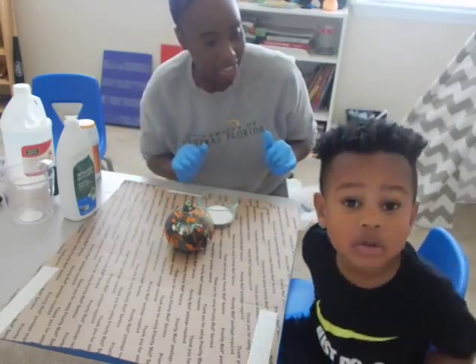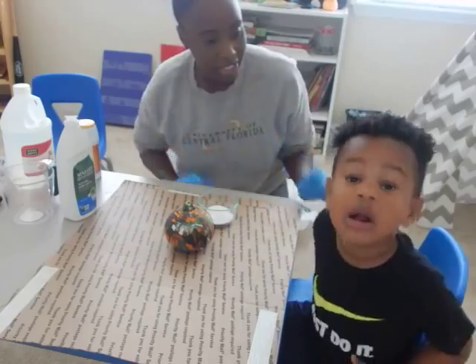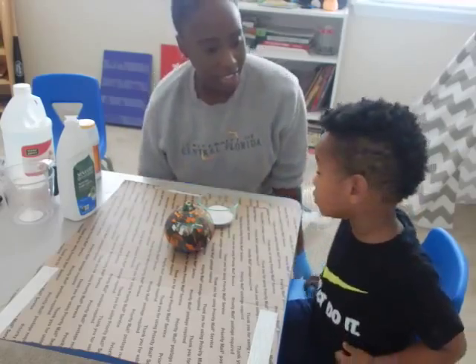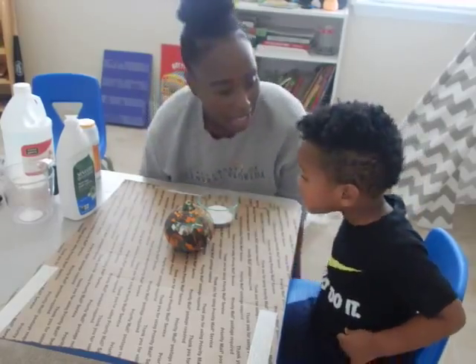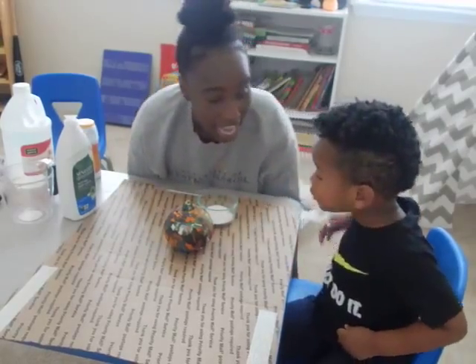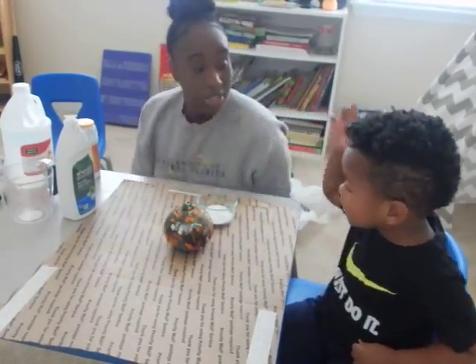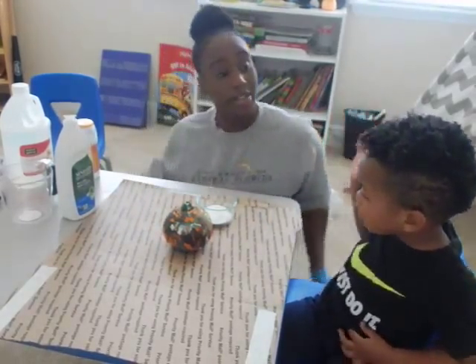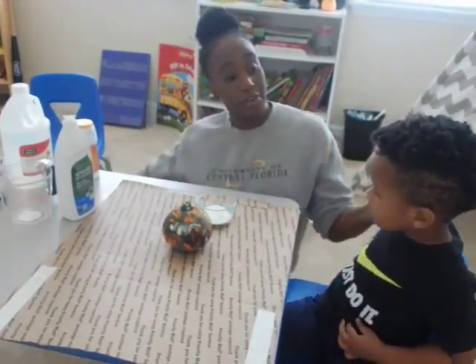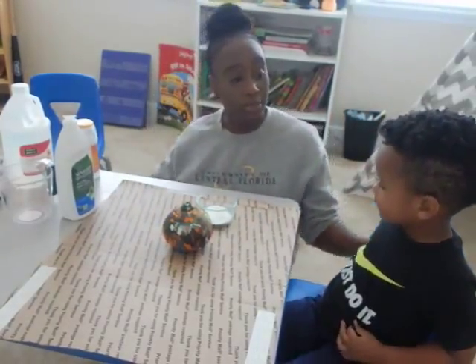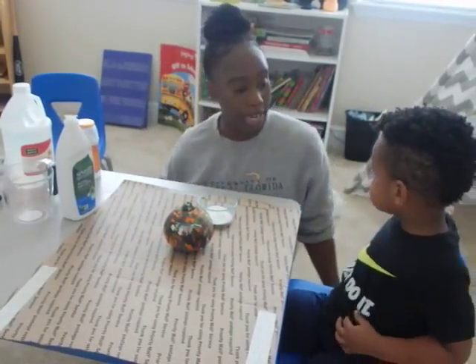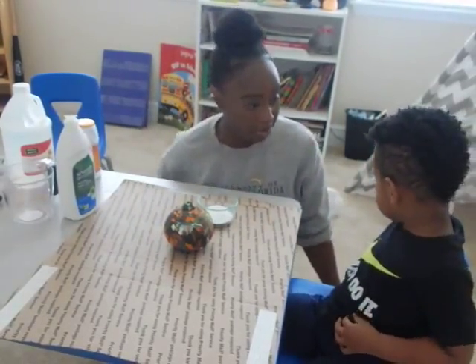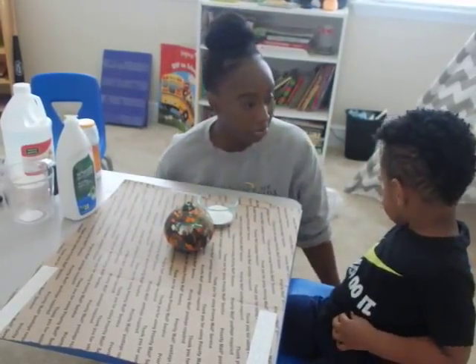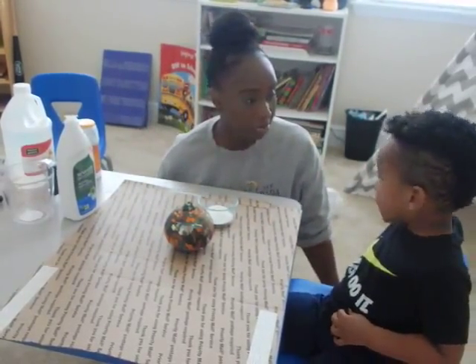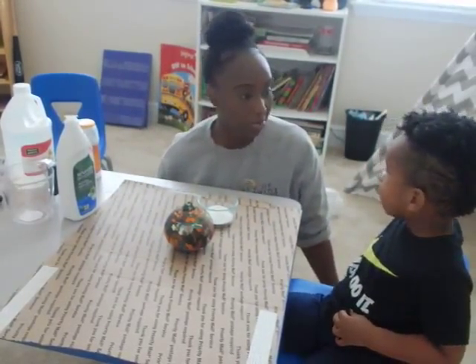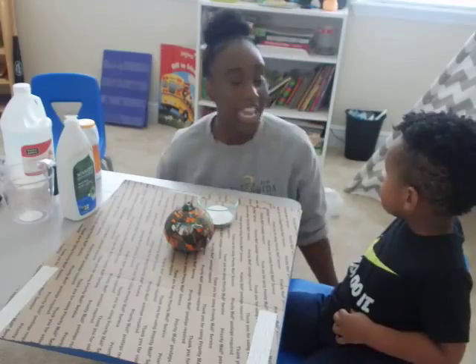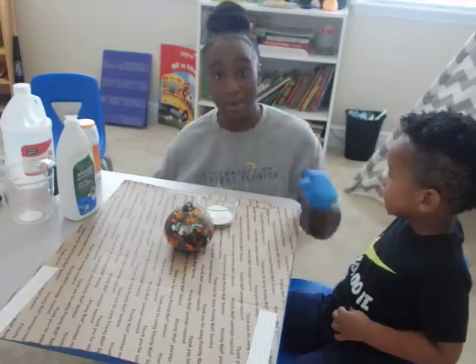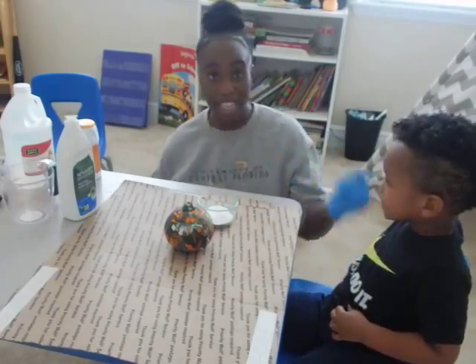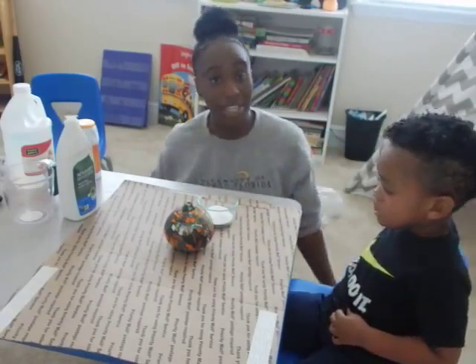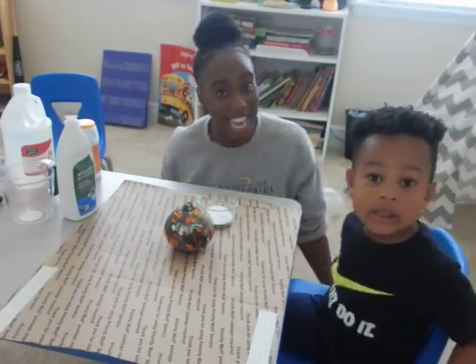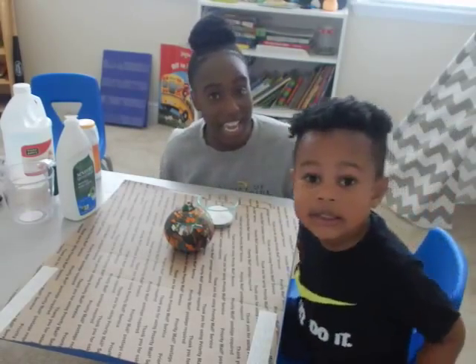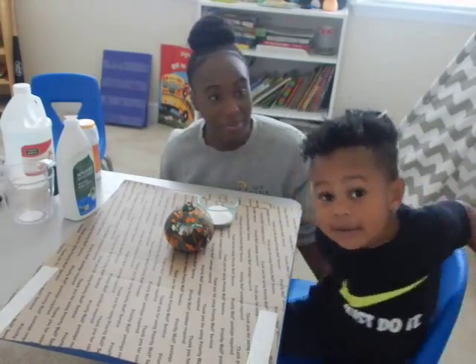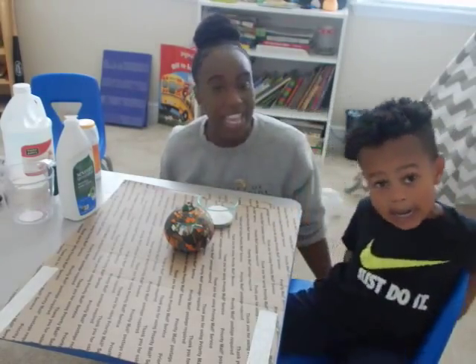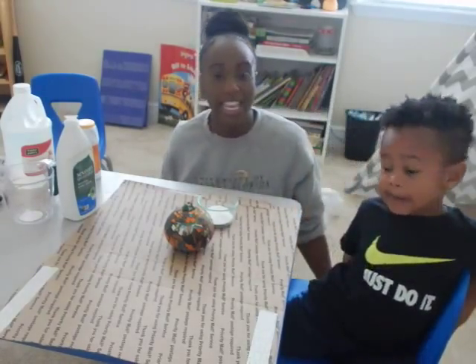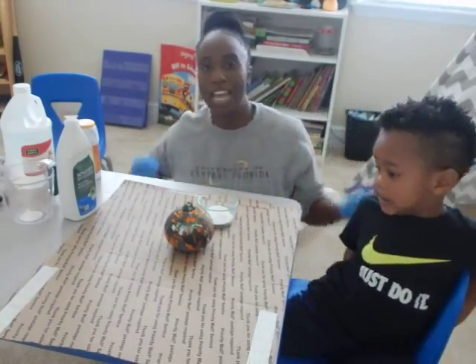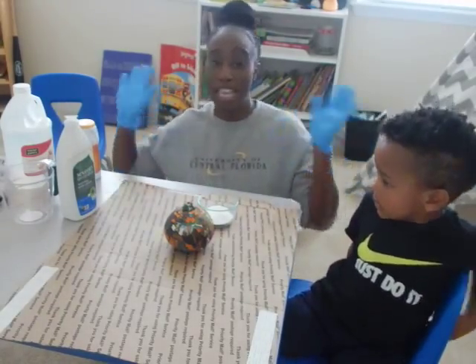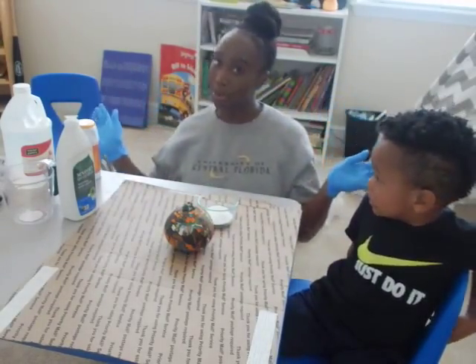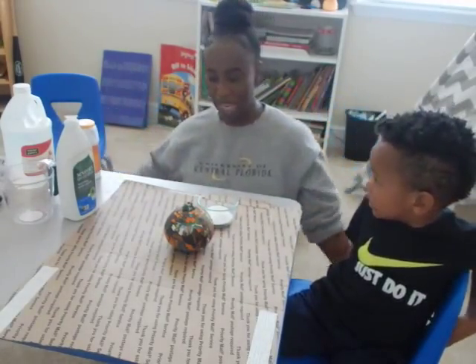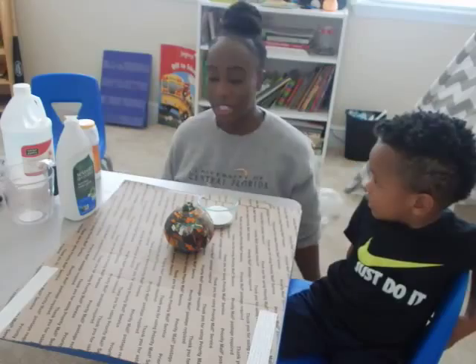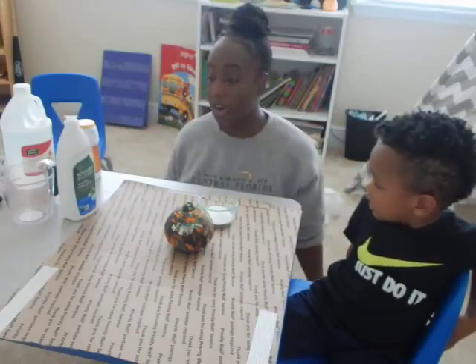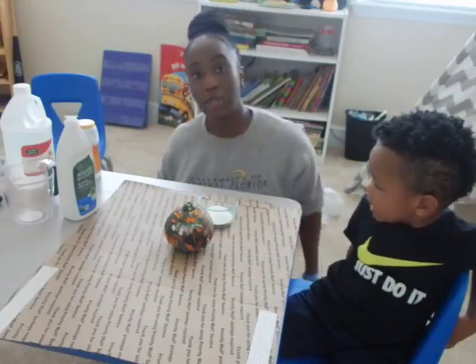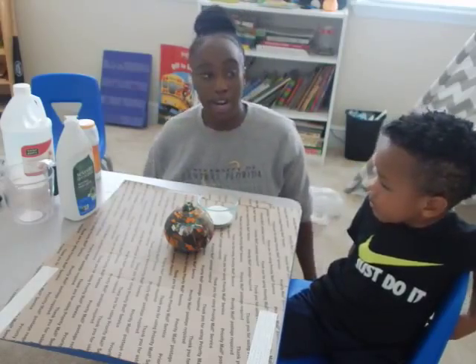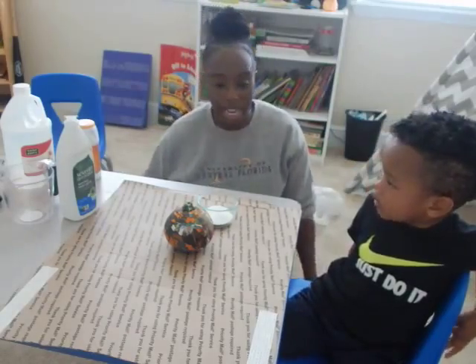It looks like a pumpkin volcano. Can you tell your friends what's your name? Caleb. Can you look at the camera and say Caleb. And I'm Caleb's mommy. So first, let's go over our ingredients.